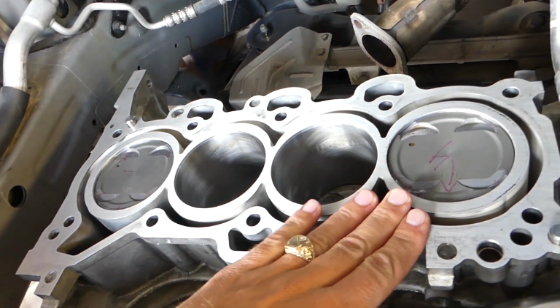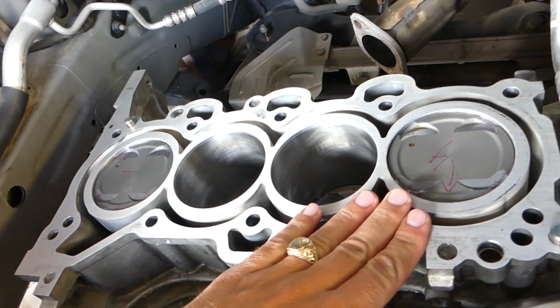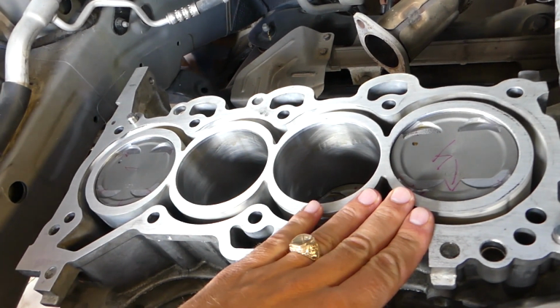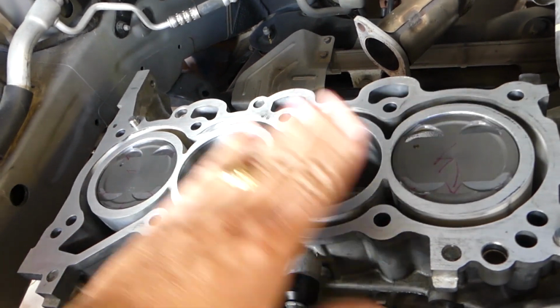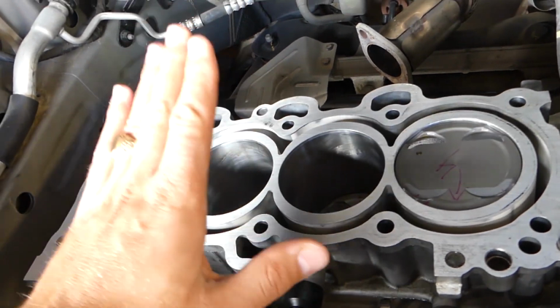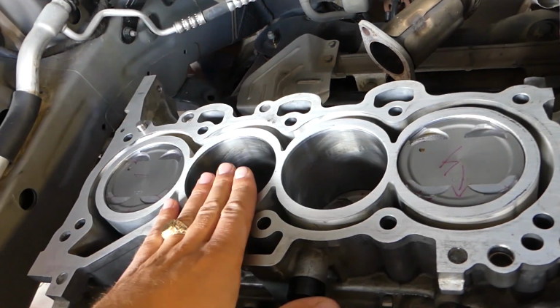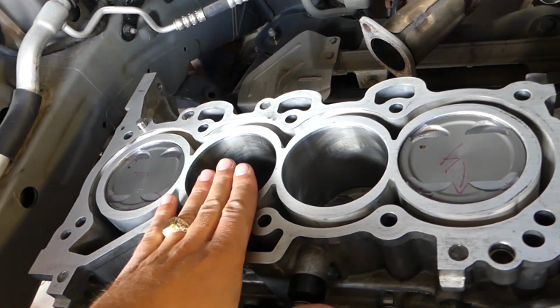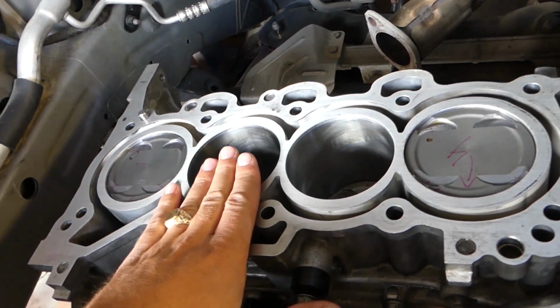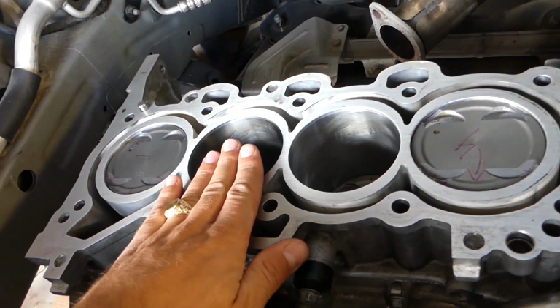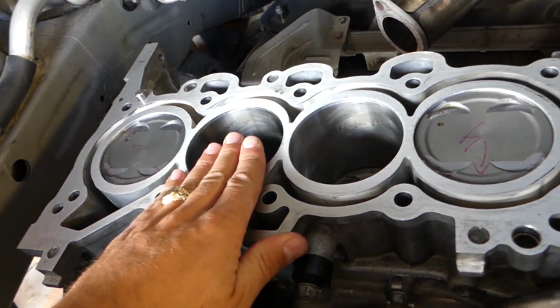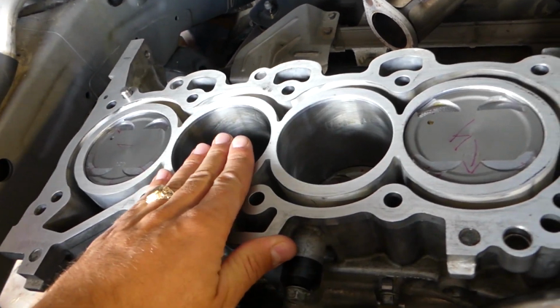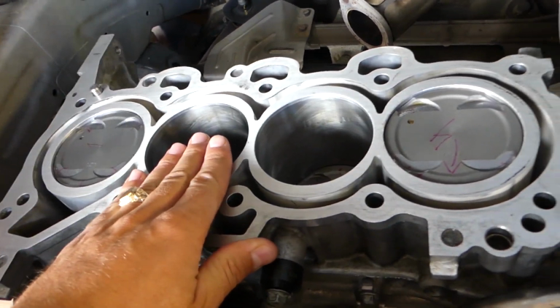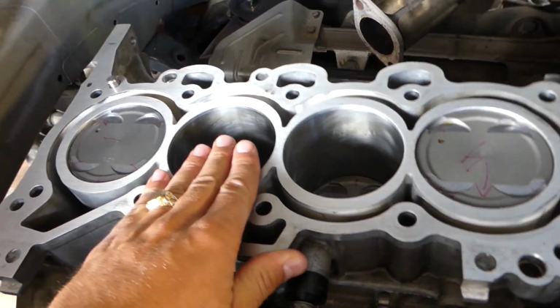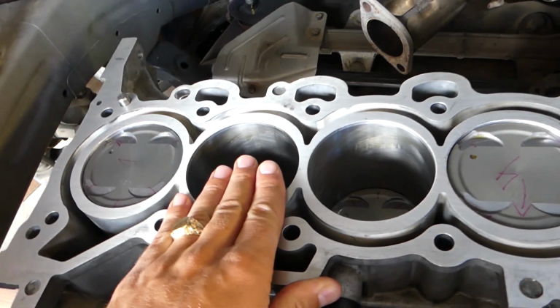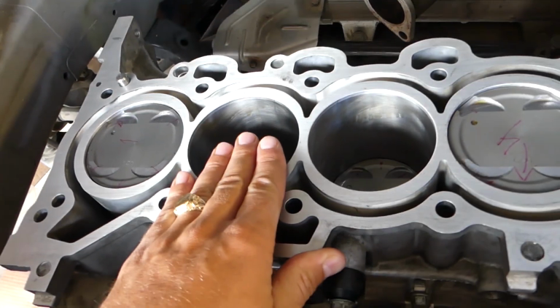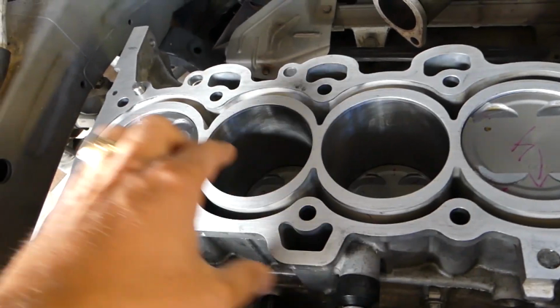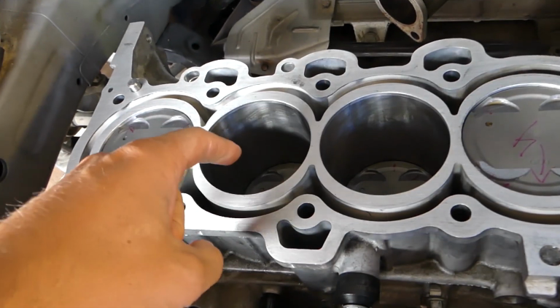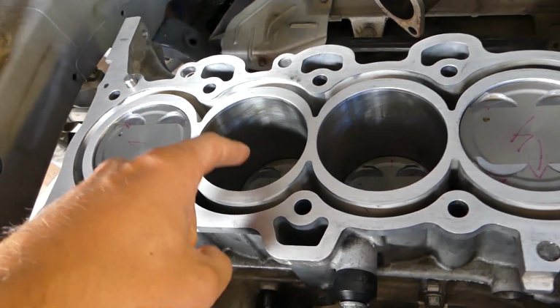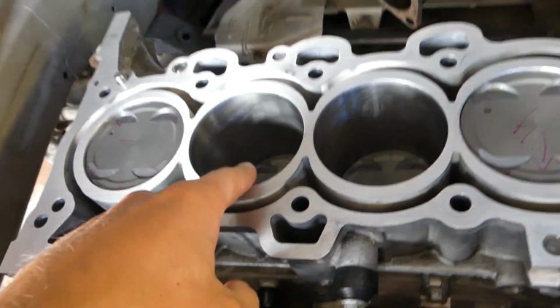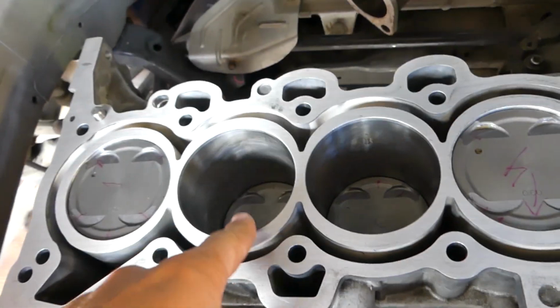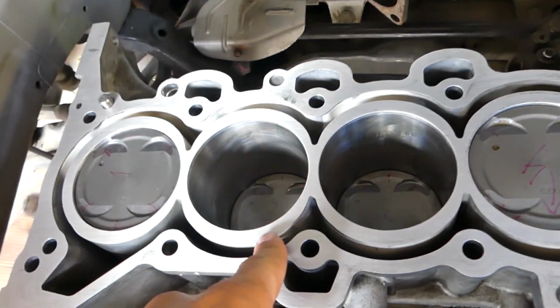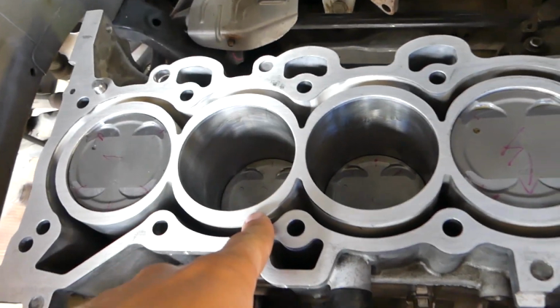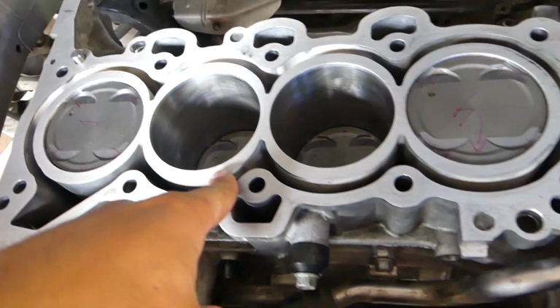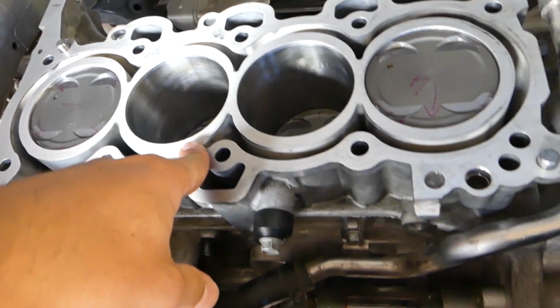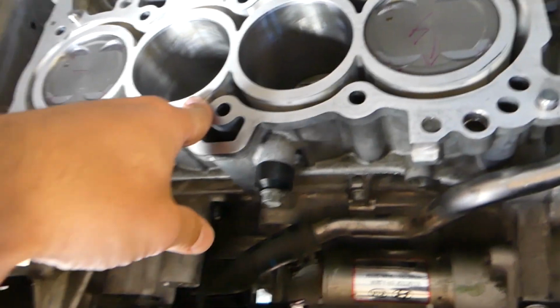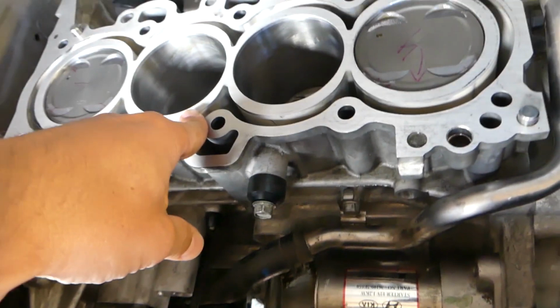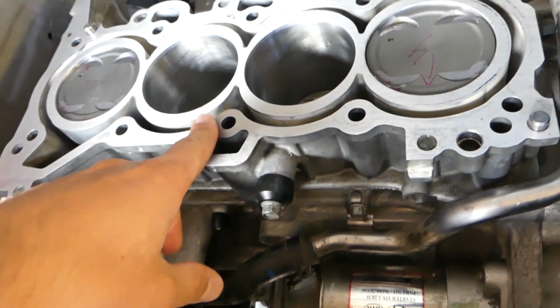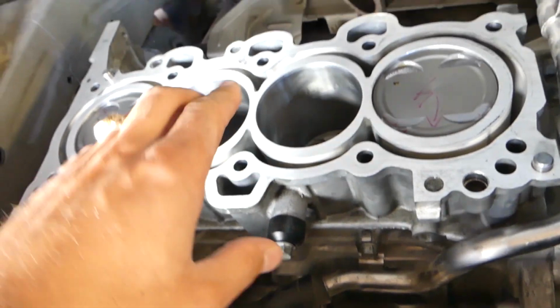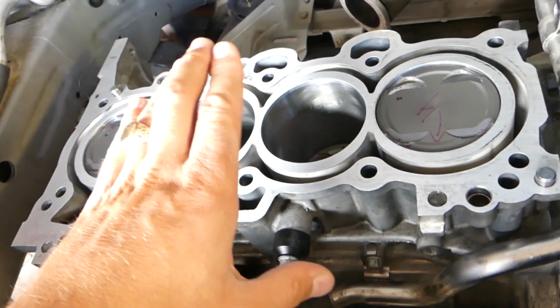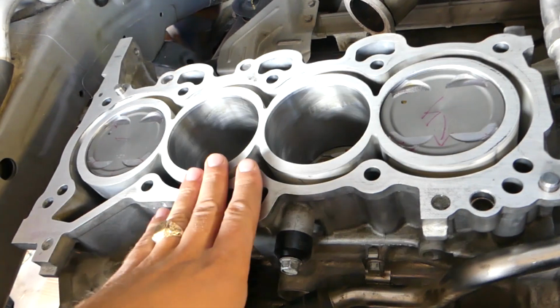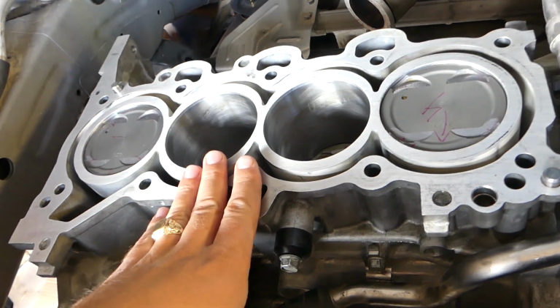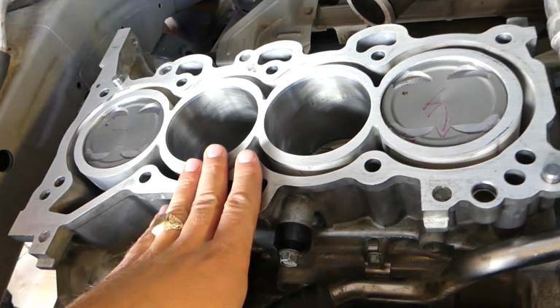We'll demonstrate on cylinder number two. You need to bring the piston all the way down, and we'll show you why in a second.